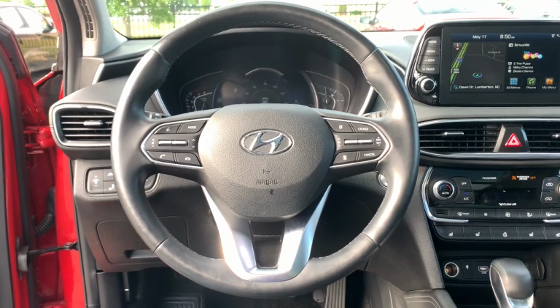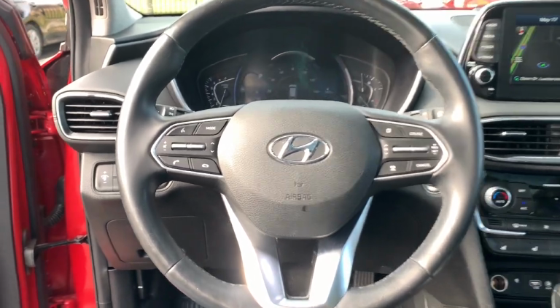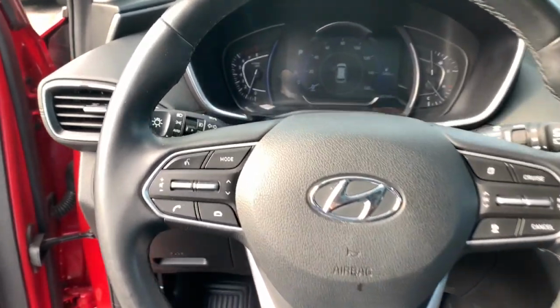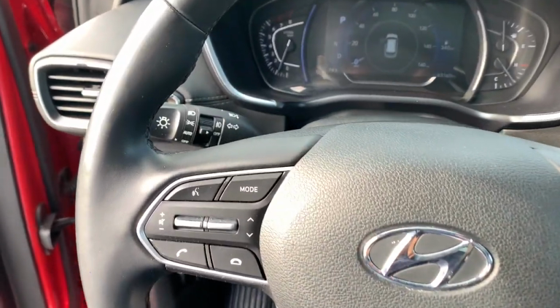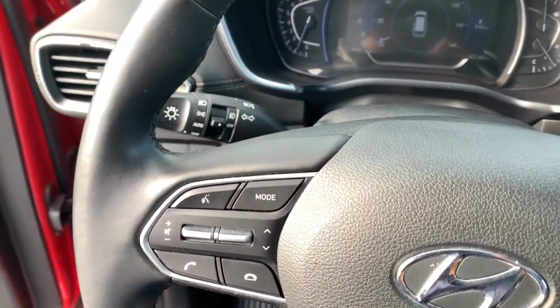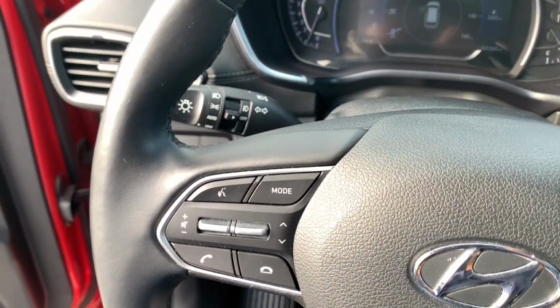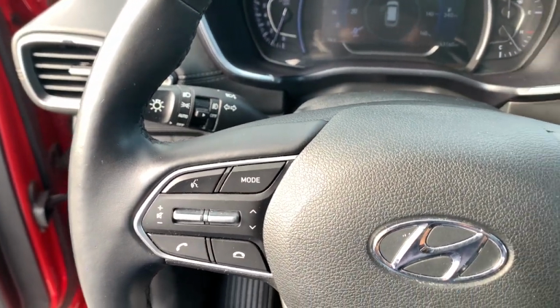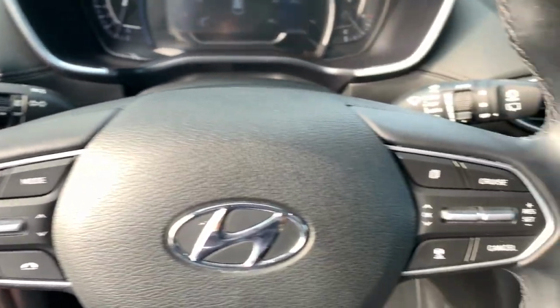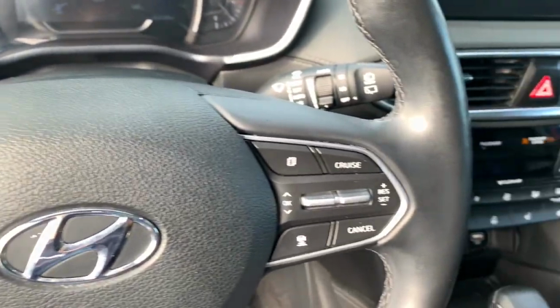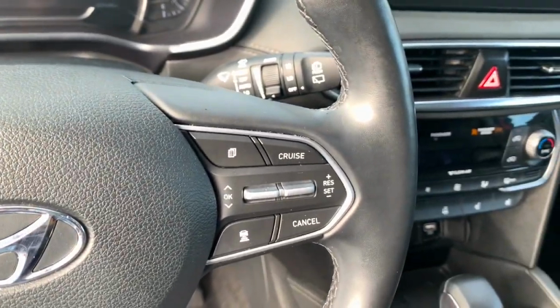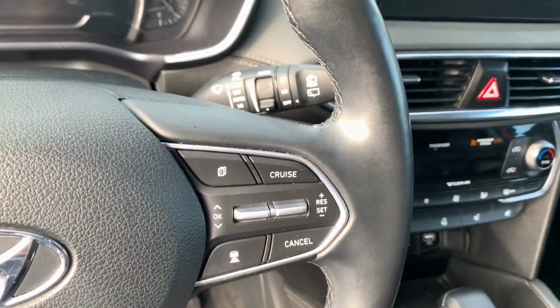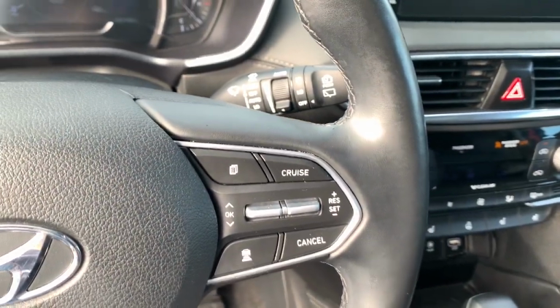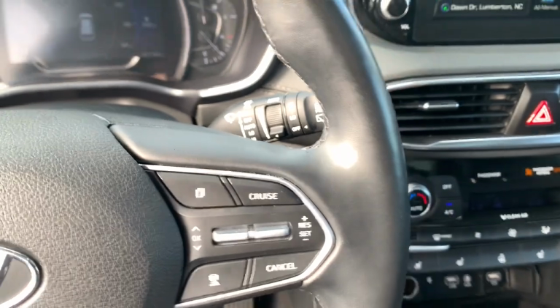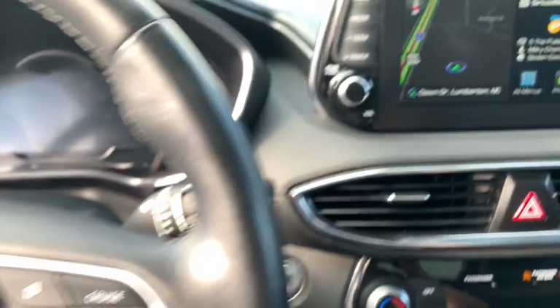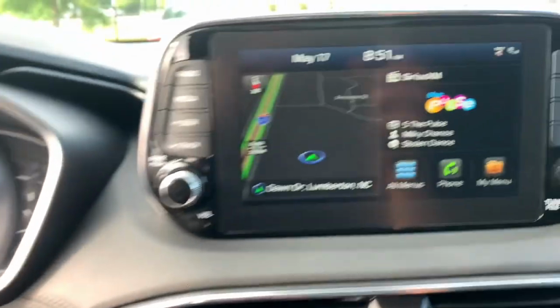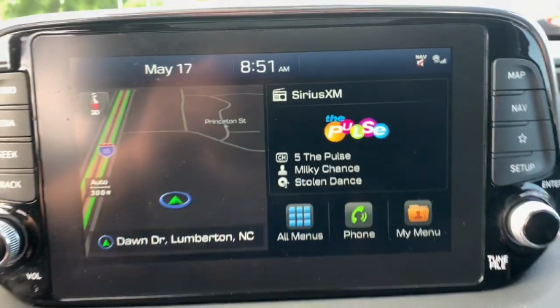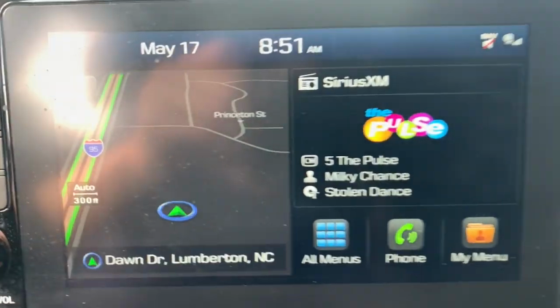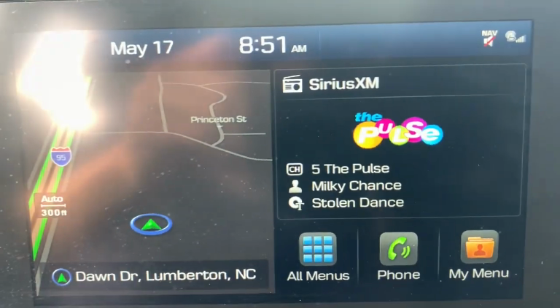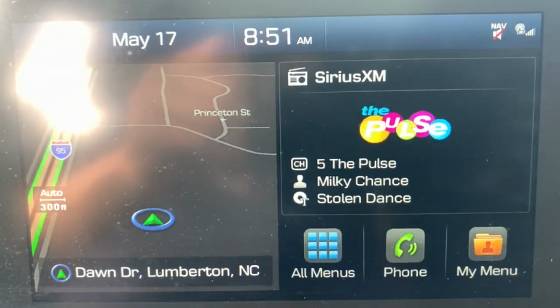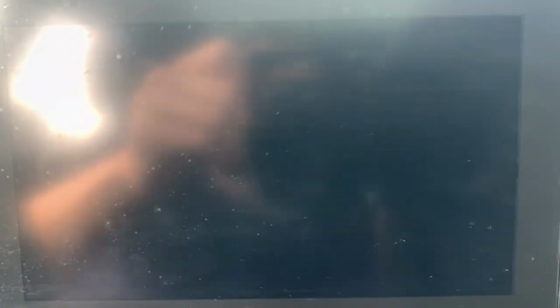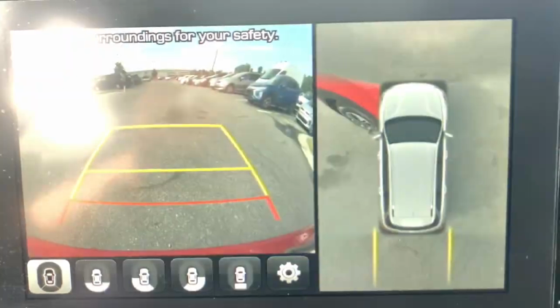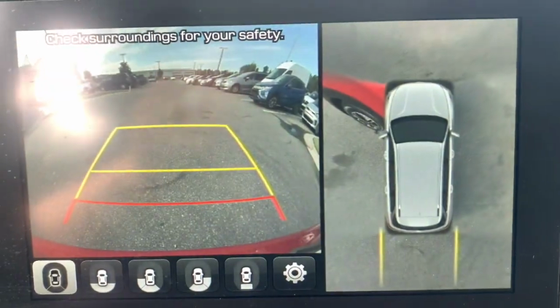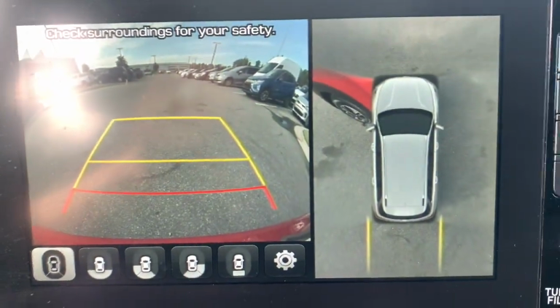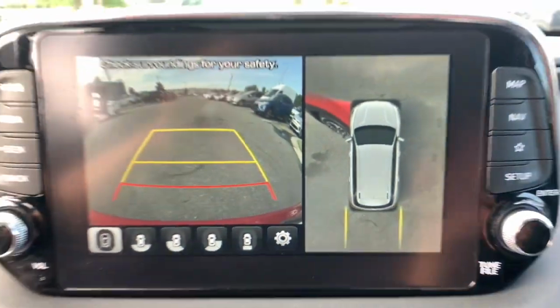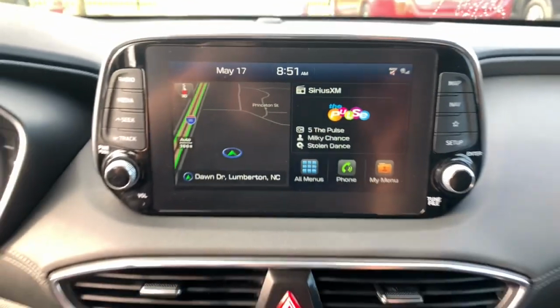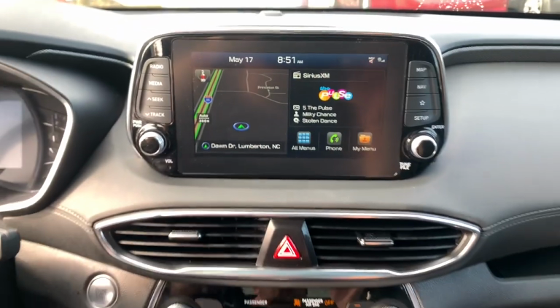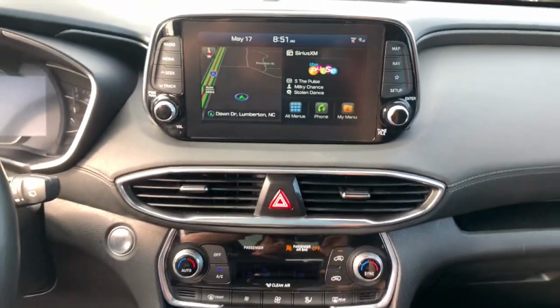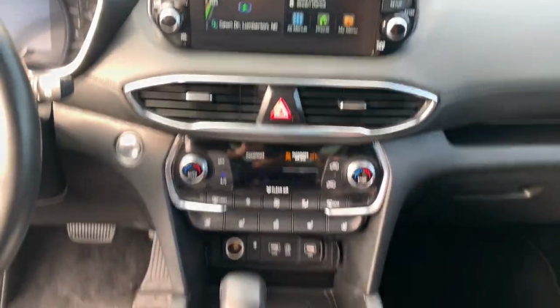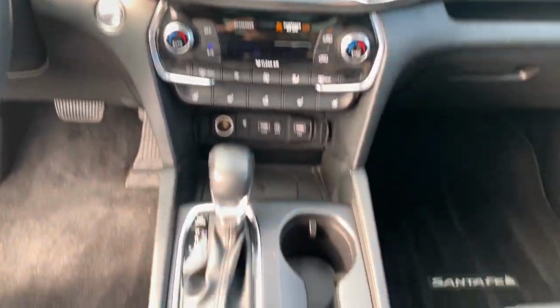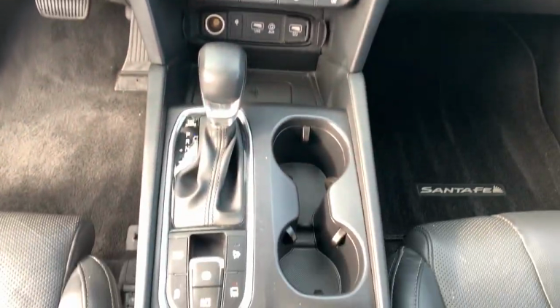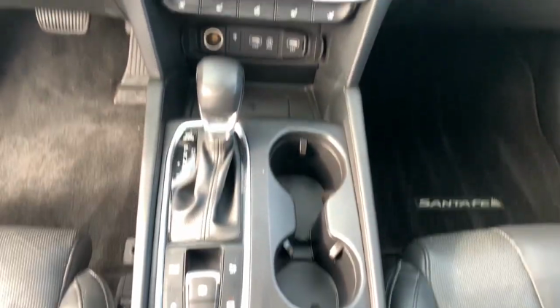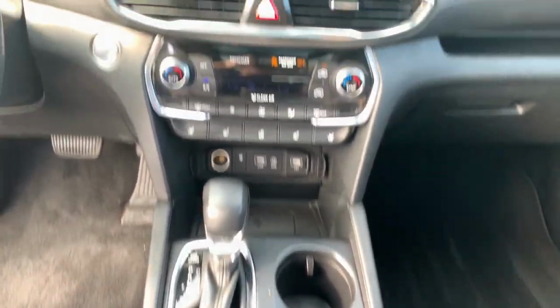Heated steering wheel, head-up display, lane departure warning, panoramic roof, sun moonroof, navigation system, hands-free liftgate, keyless entry, premium sound system, satellite radio.